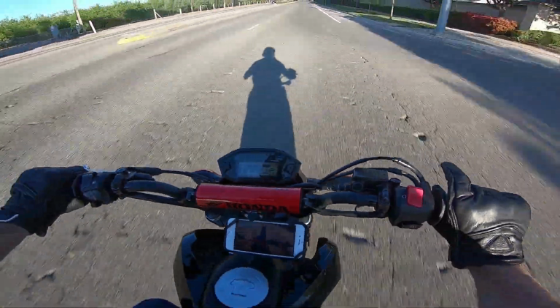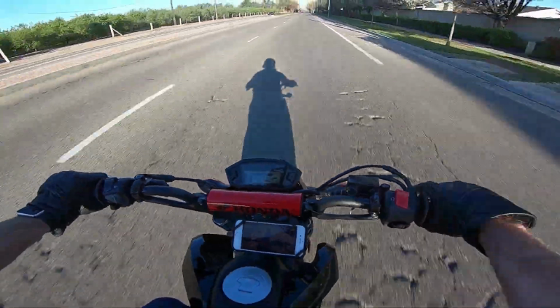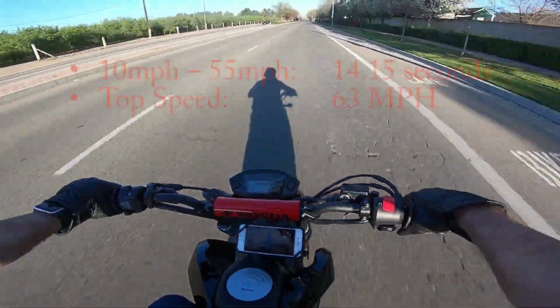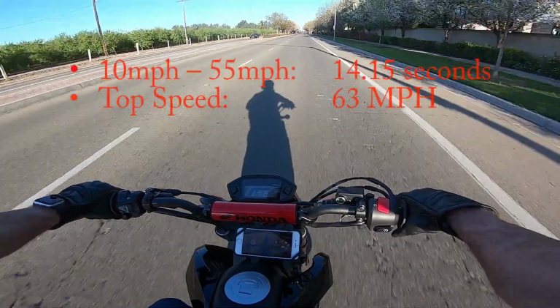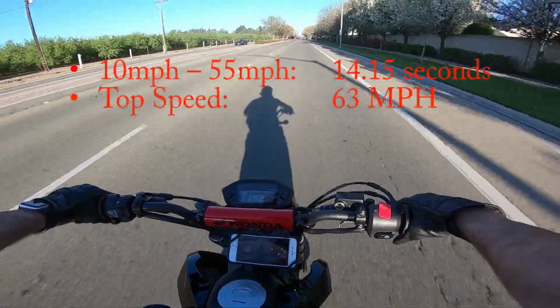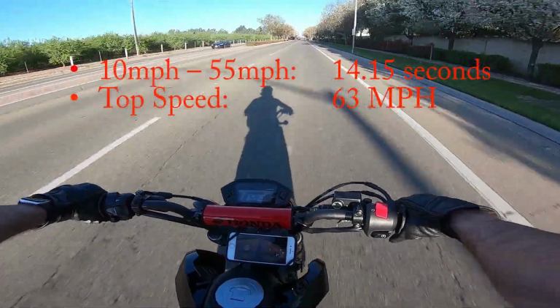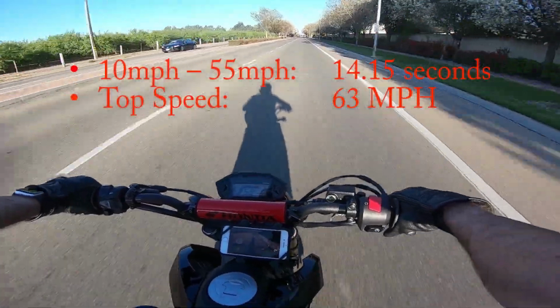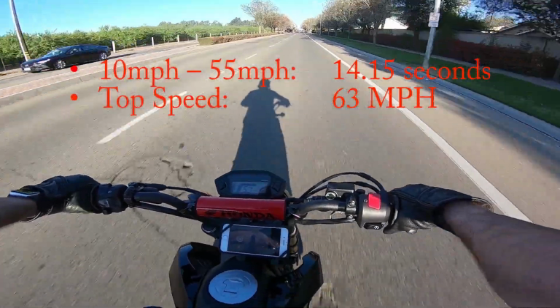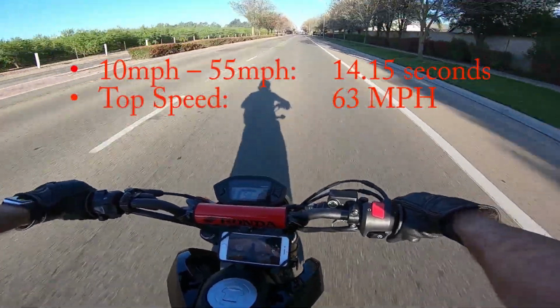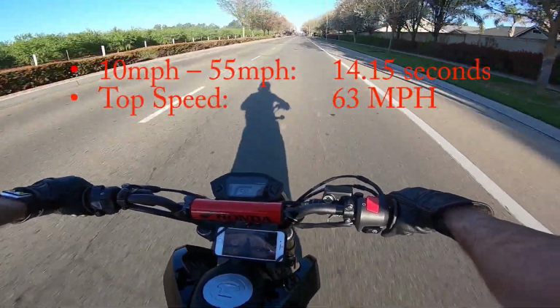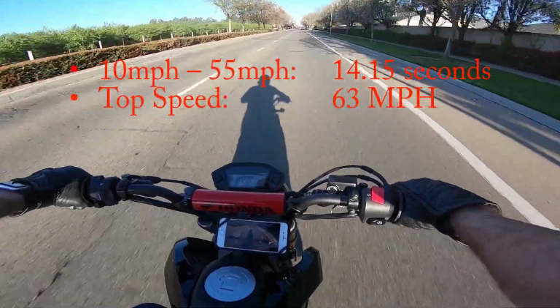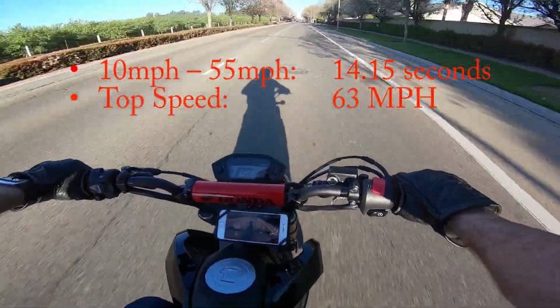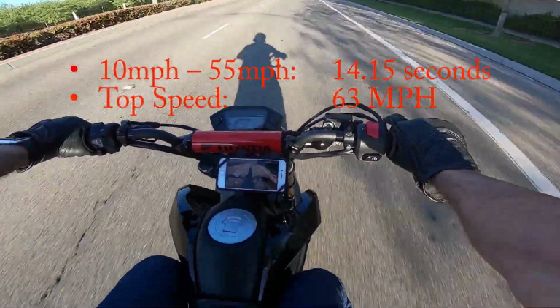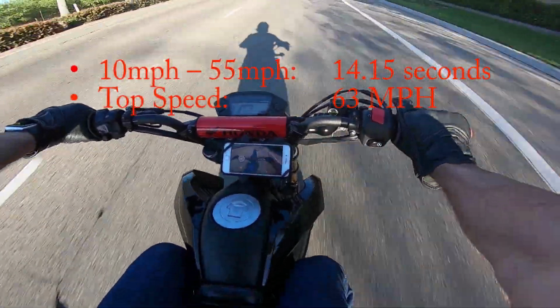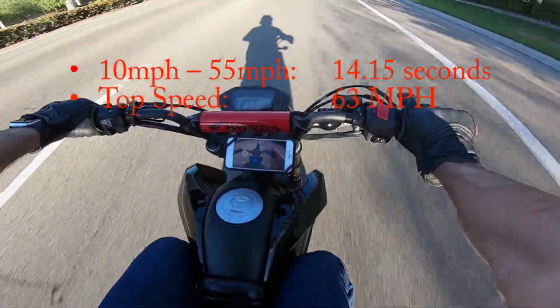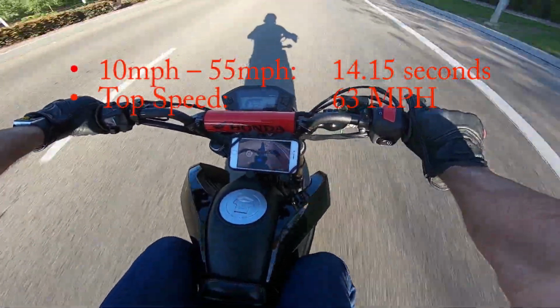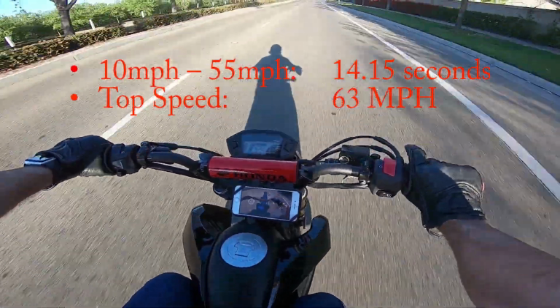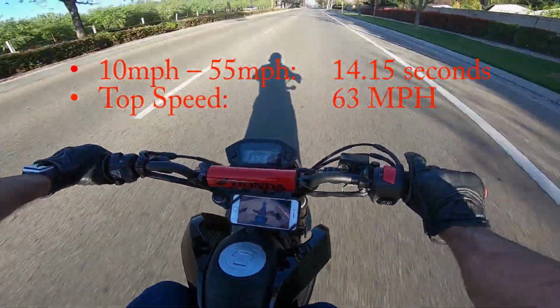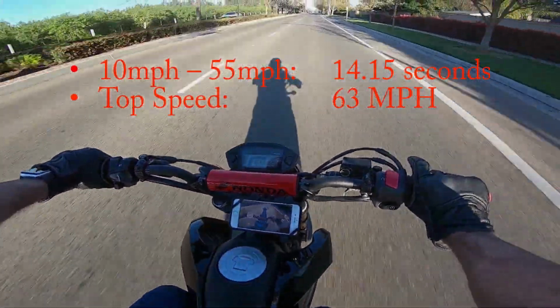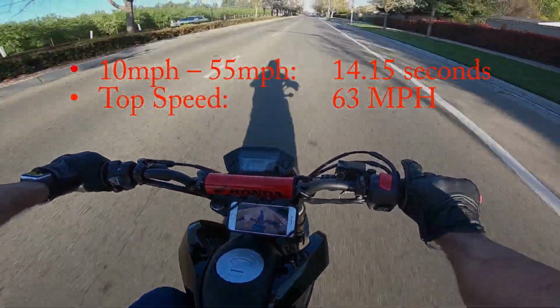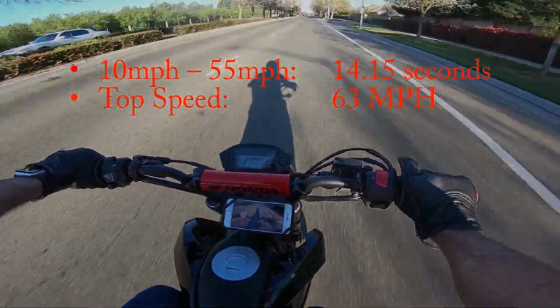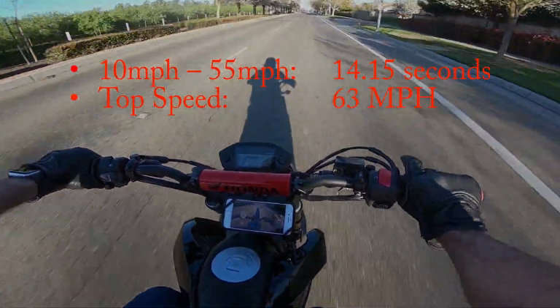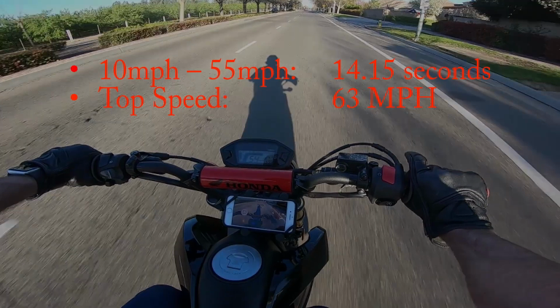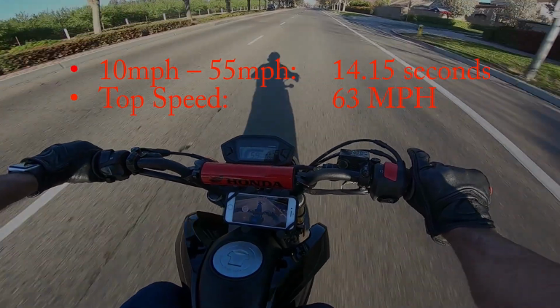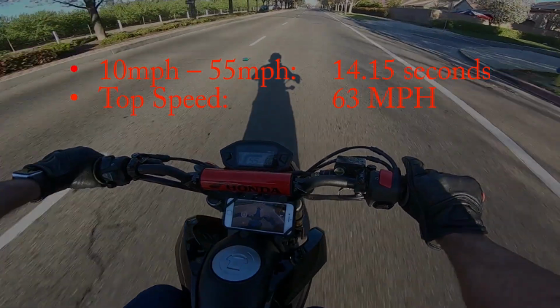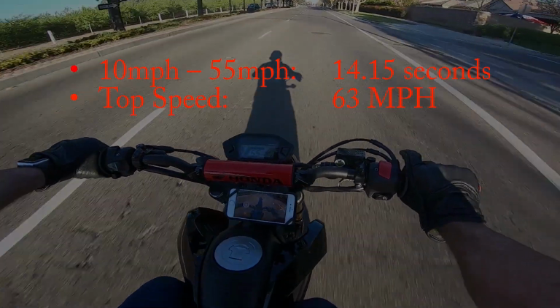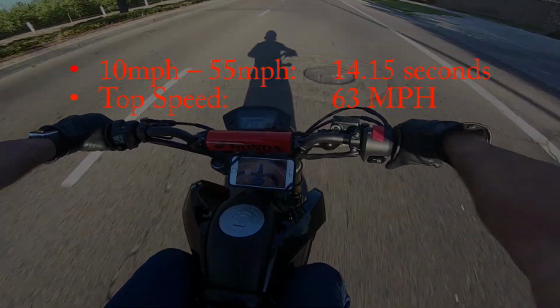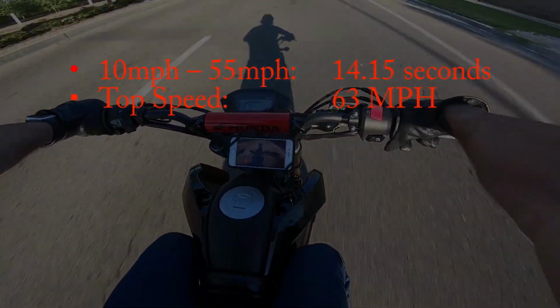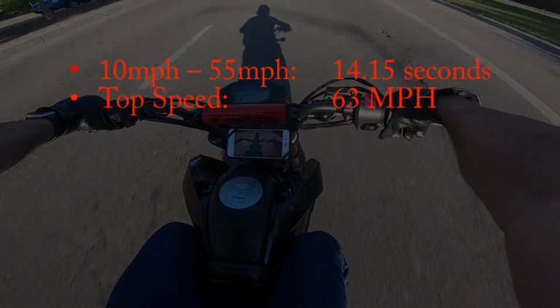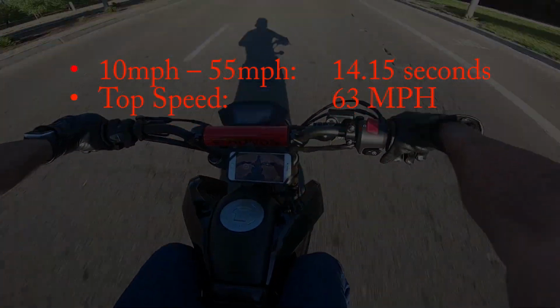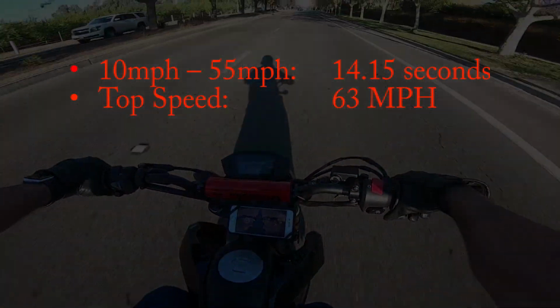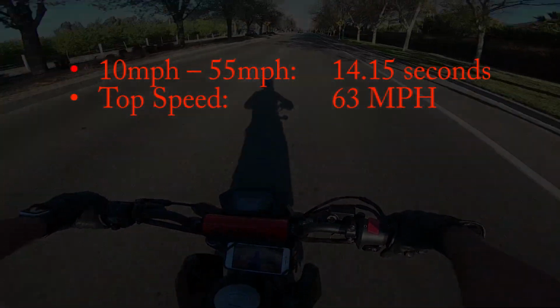For the third speed run, we score a 14.15 second 10-to-55 mph run and maxed at 63 mph.